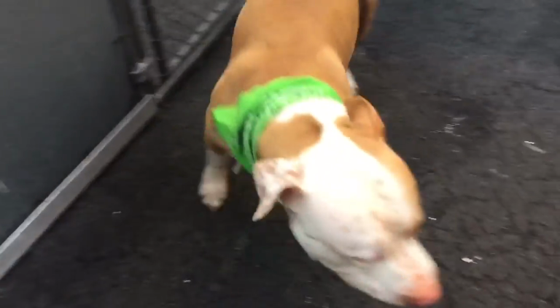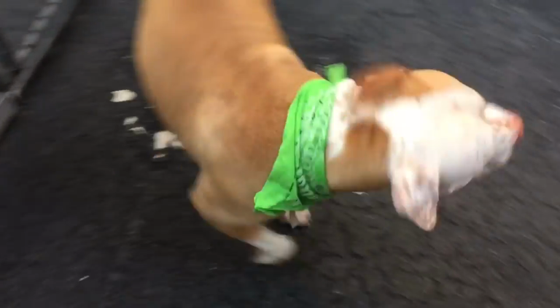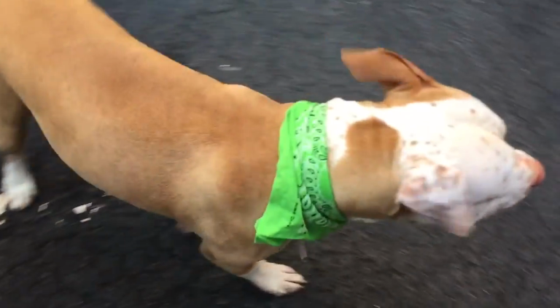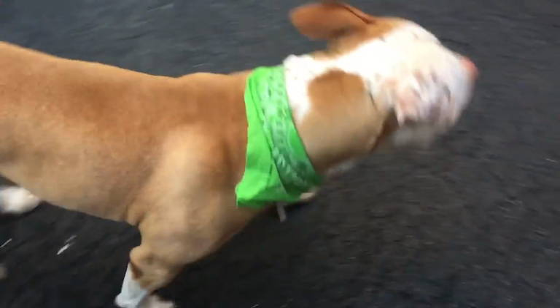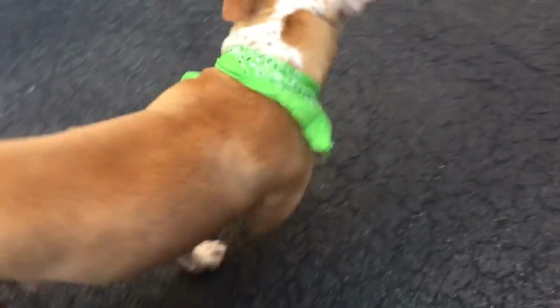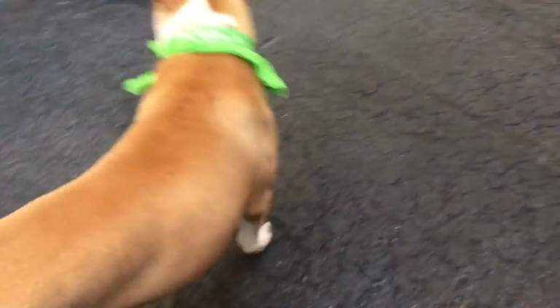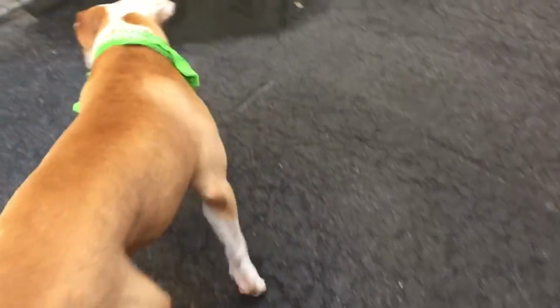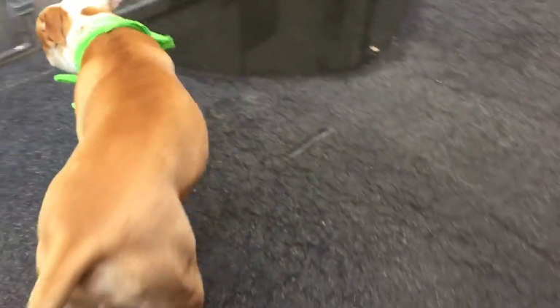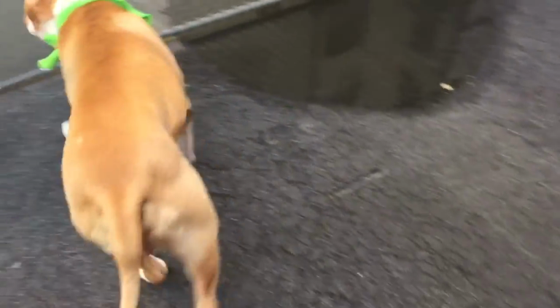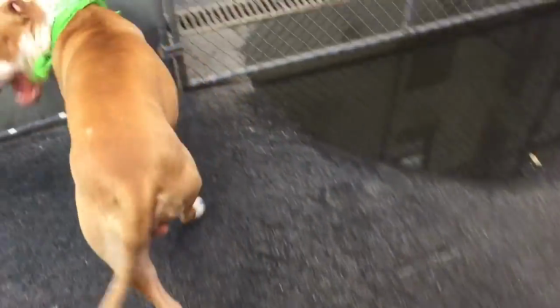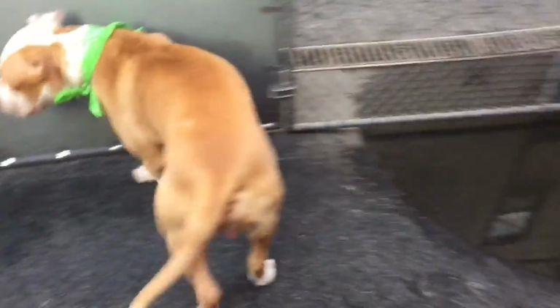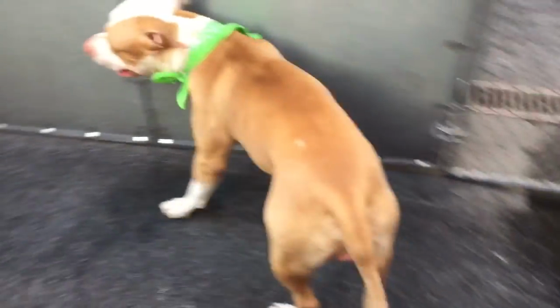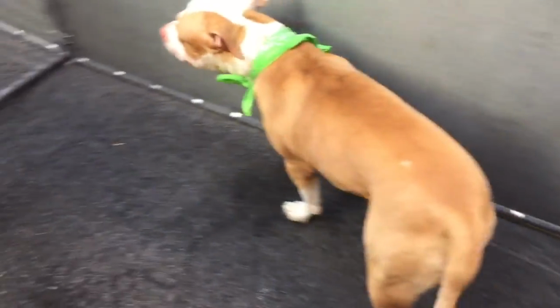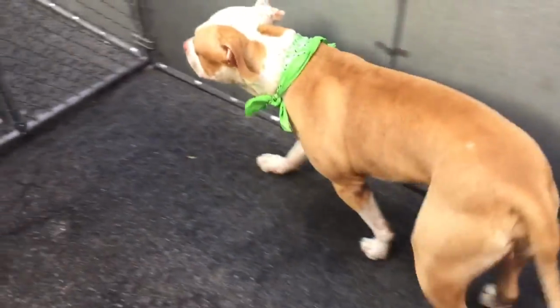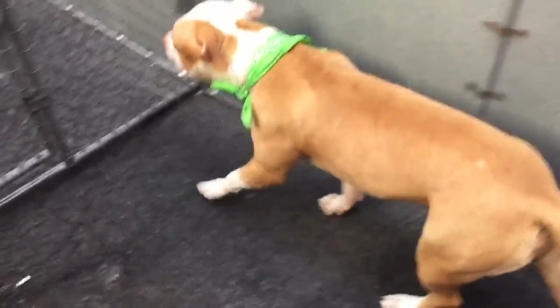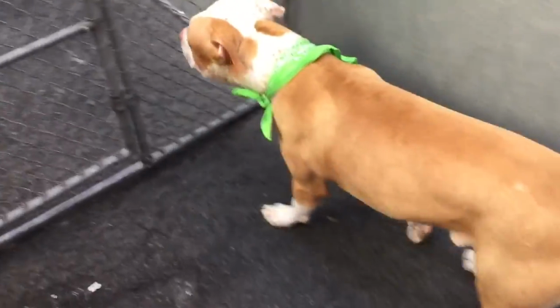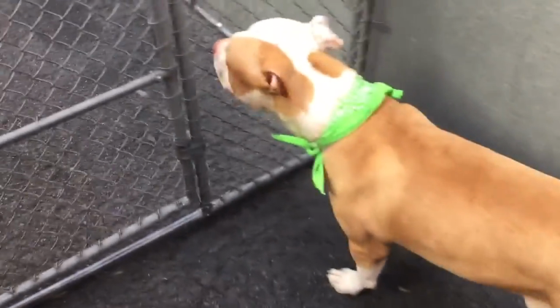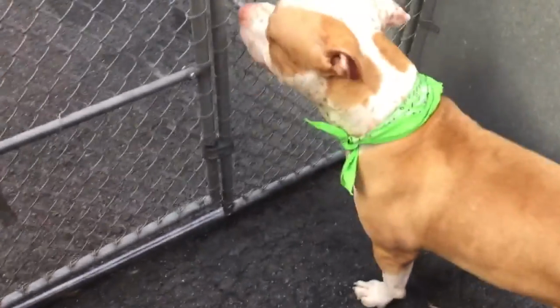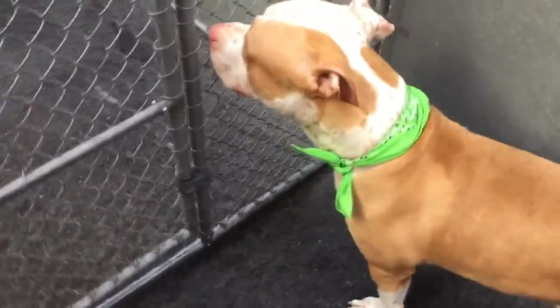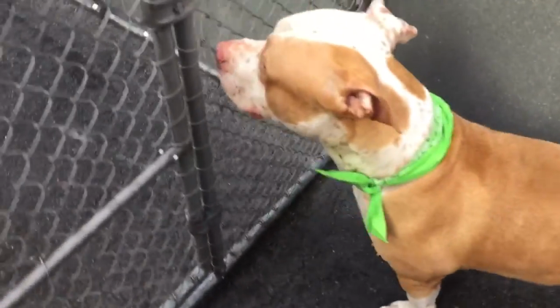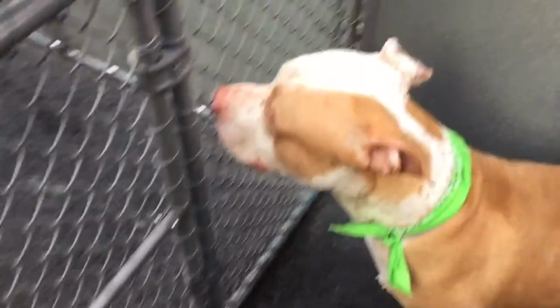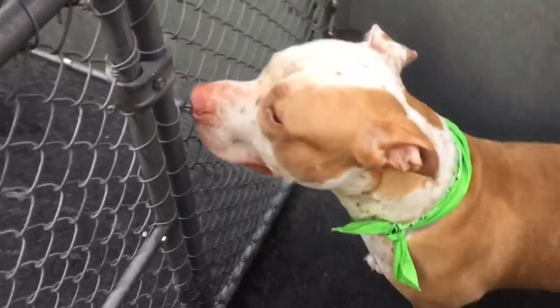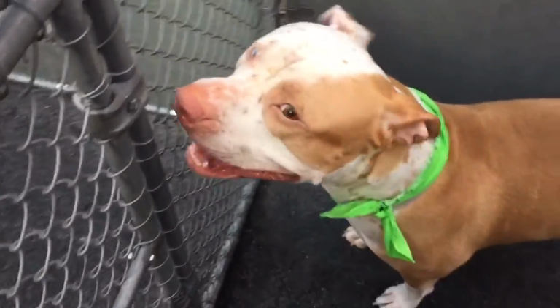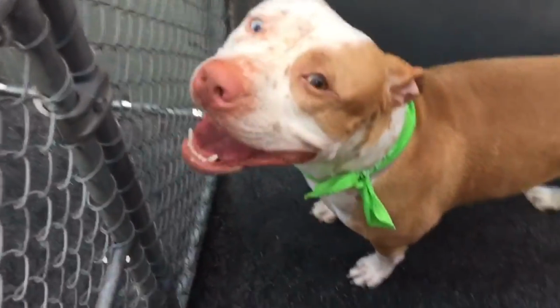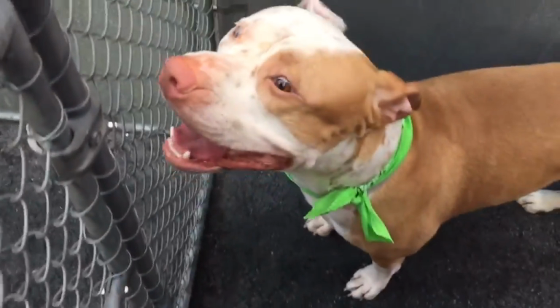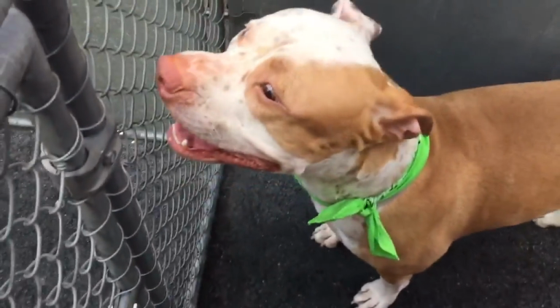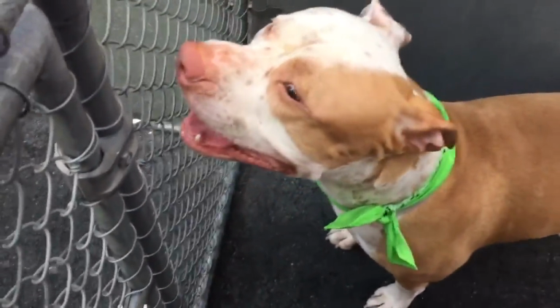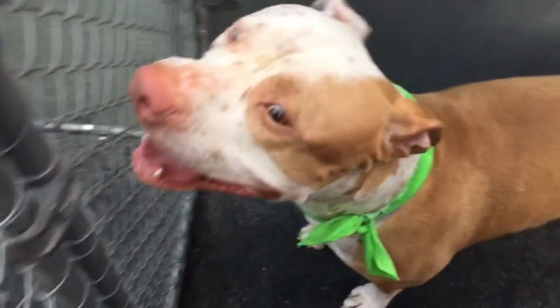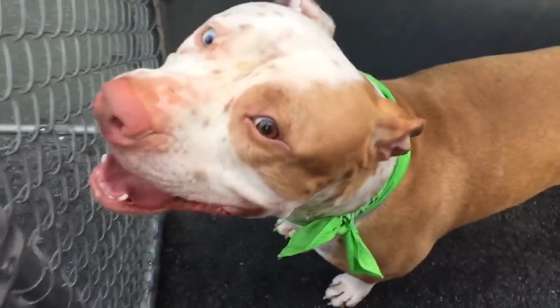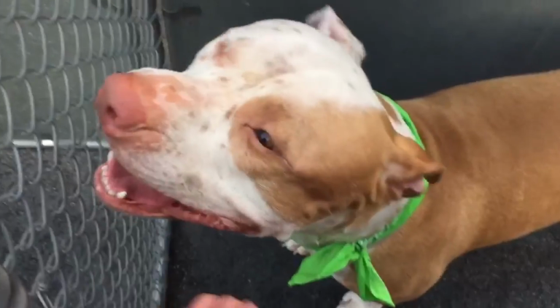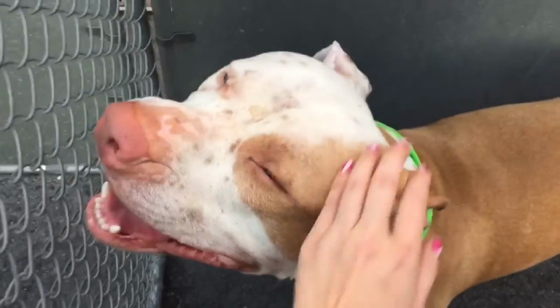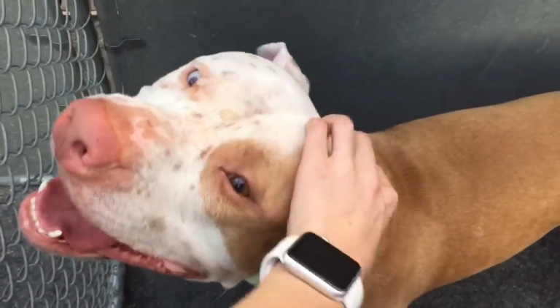He's gorgeous. He's got his tan coat and then he has some speckles on his face — it's really, really cute. And yeah, he's a great guy. So this is Roman, currently in Manhattan's ACC.